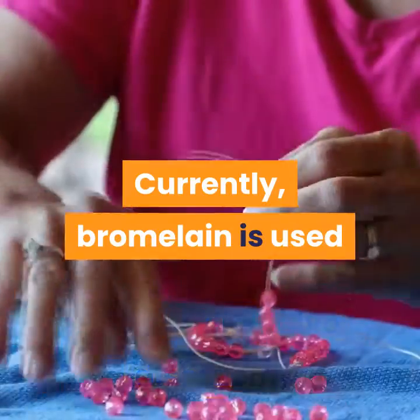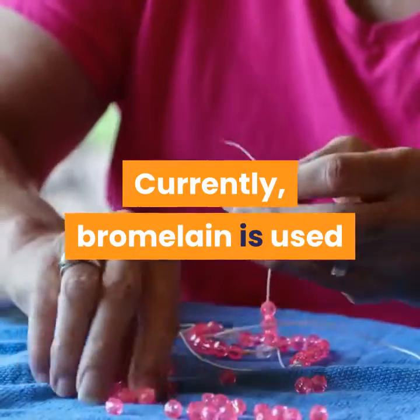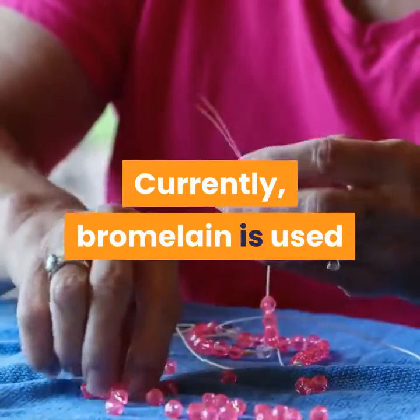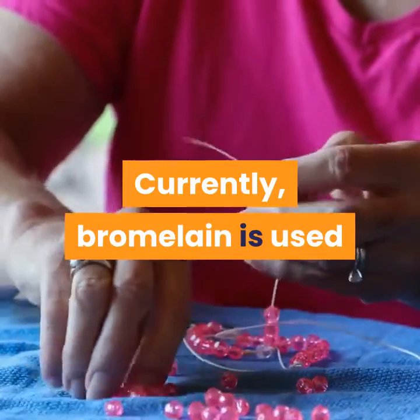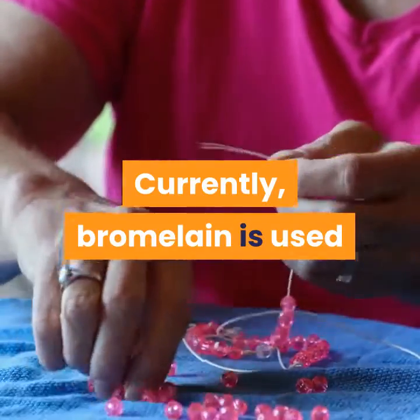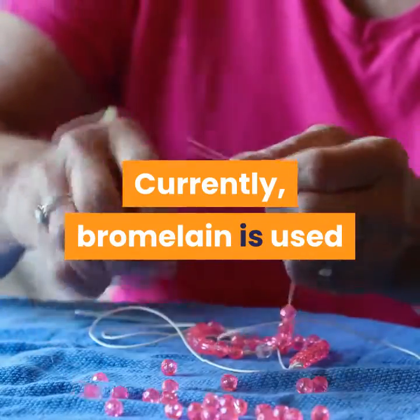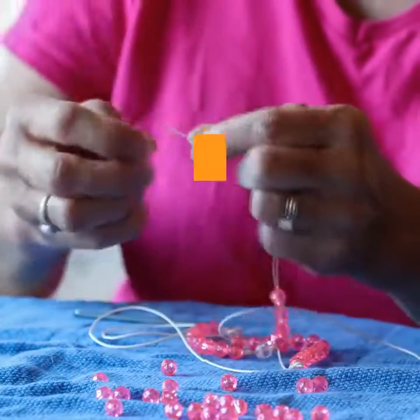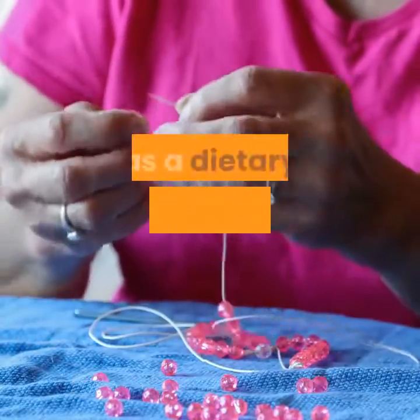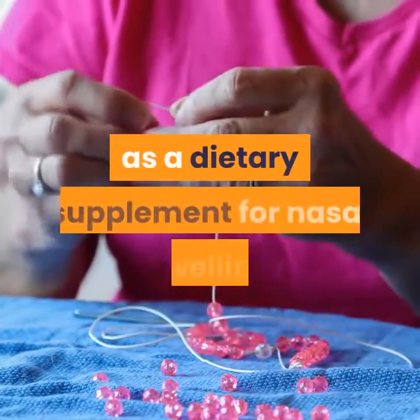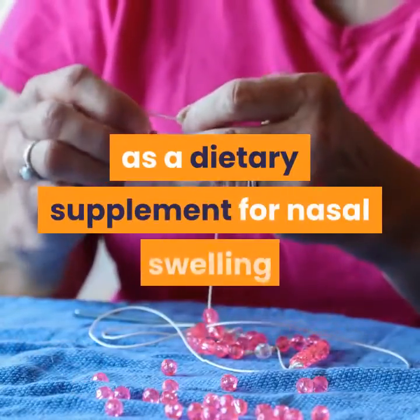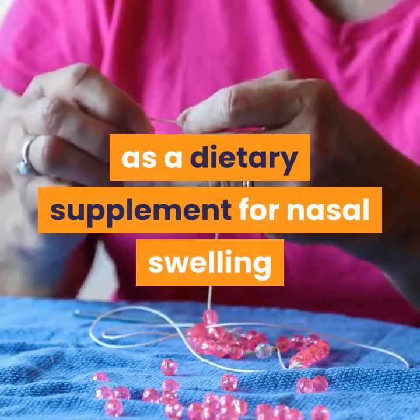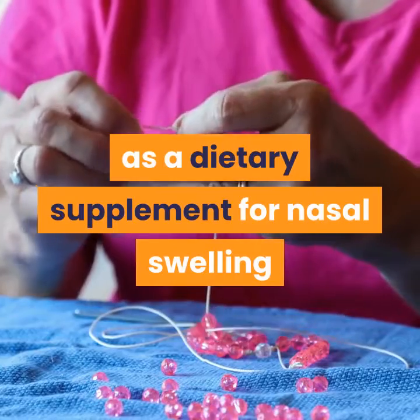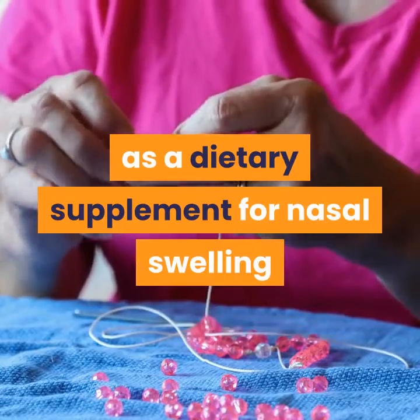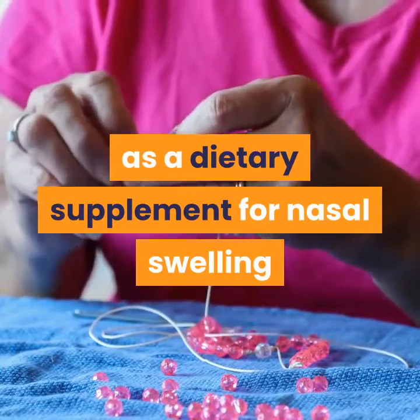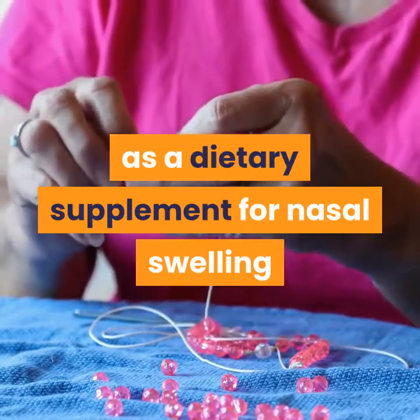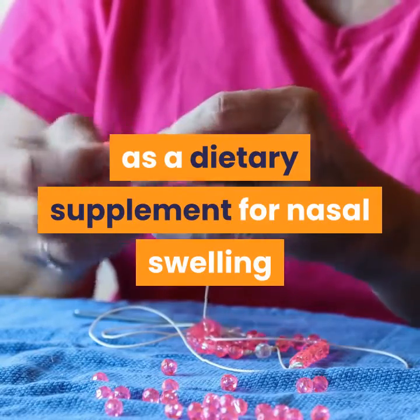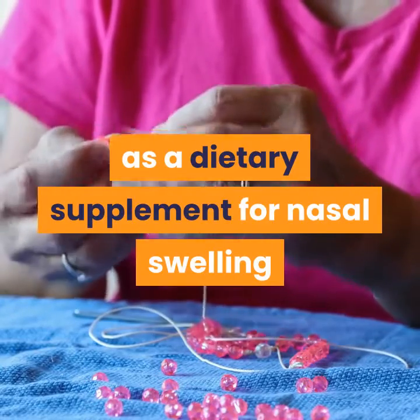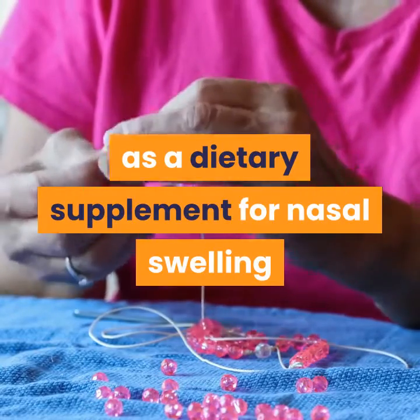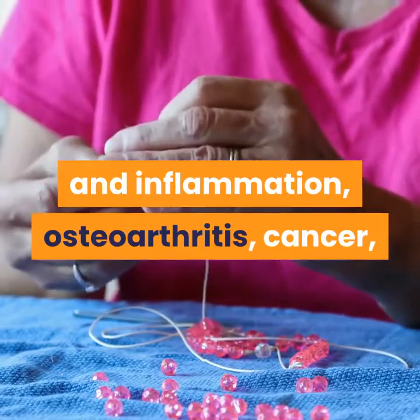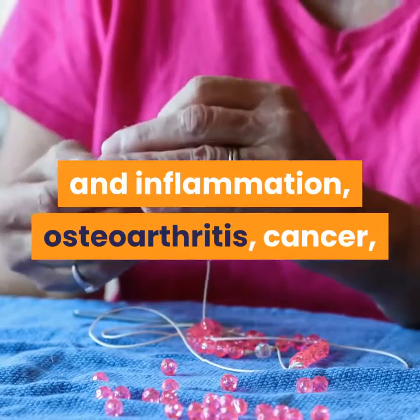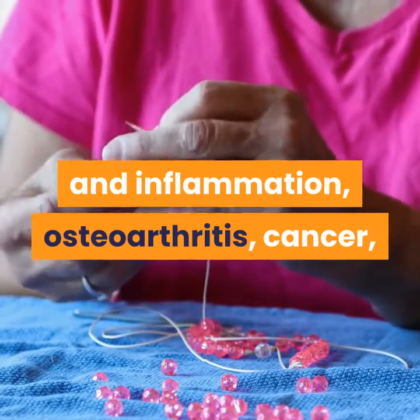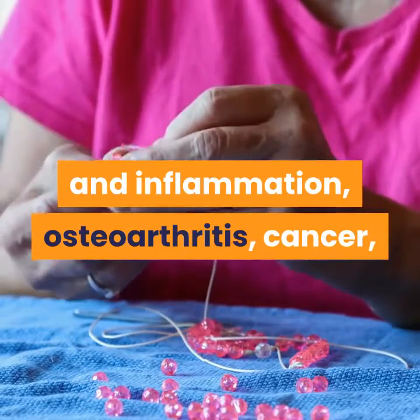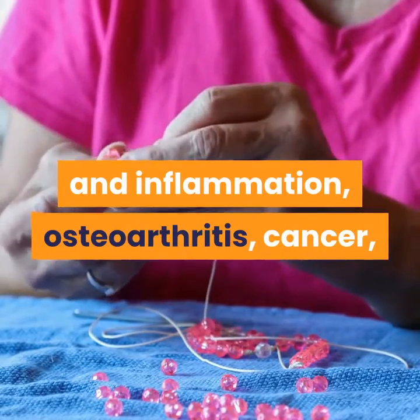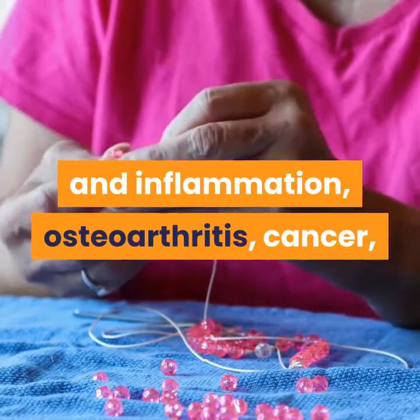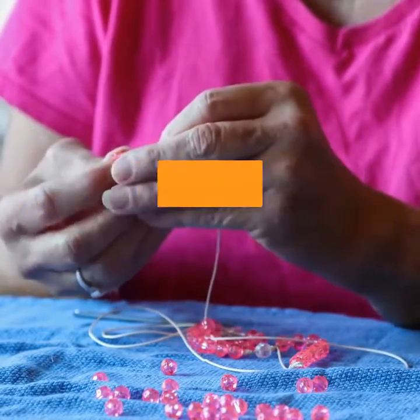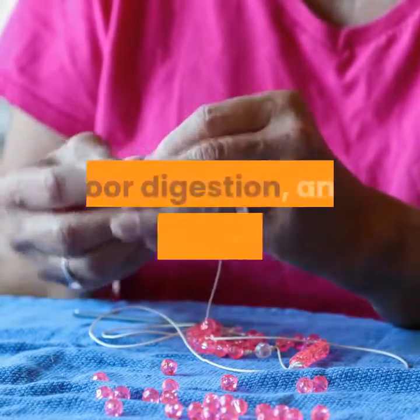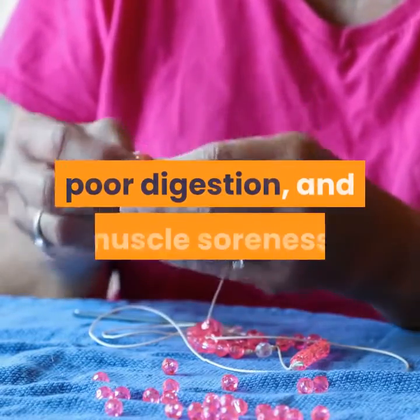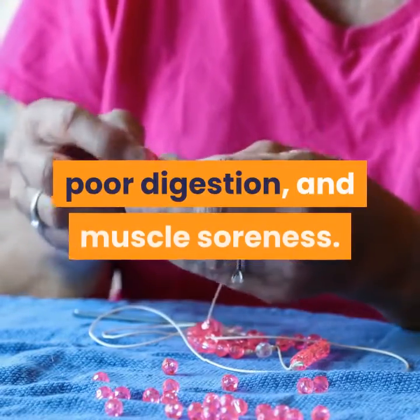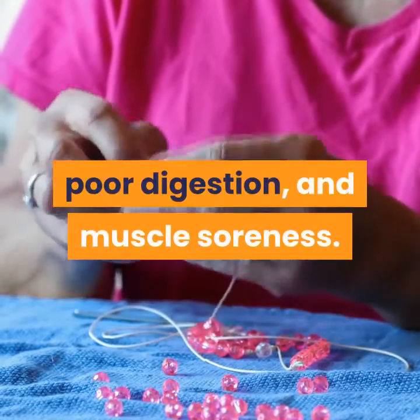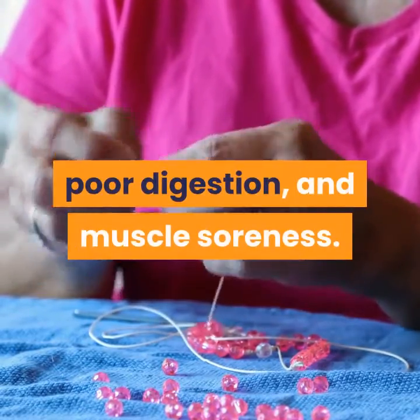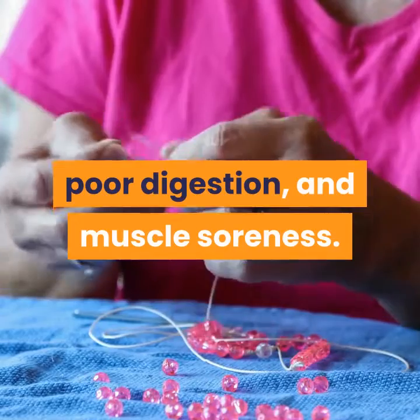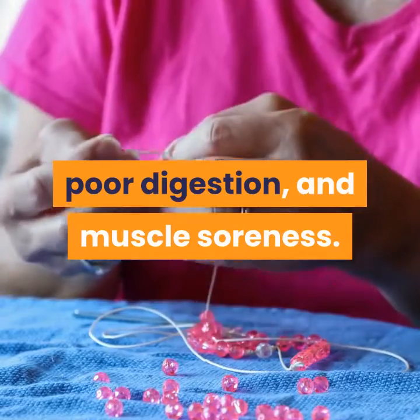Currently, bromelain is used as a dietary supplement for nasal swelling and inflammation, osteoarthritis, cancer, poor digestion, and muscle soreness.